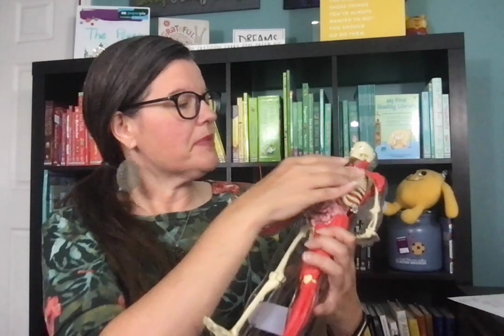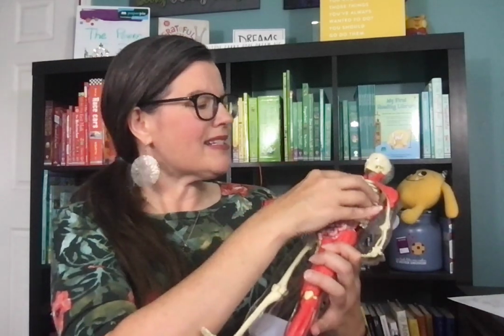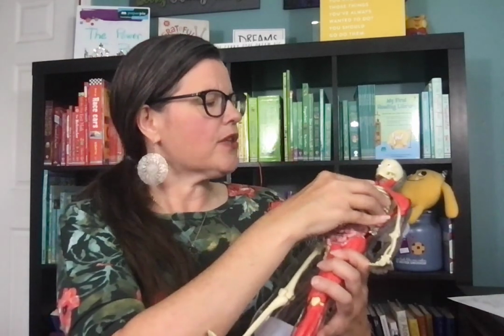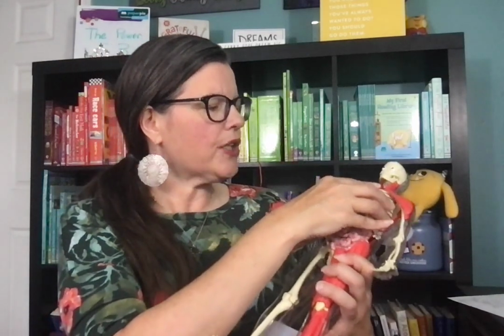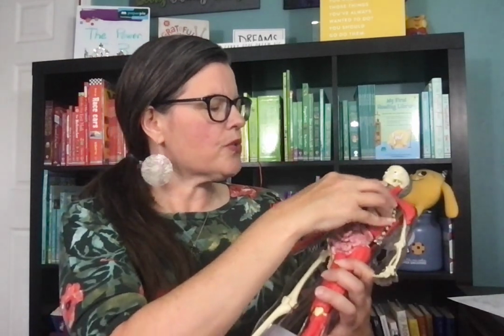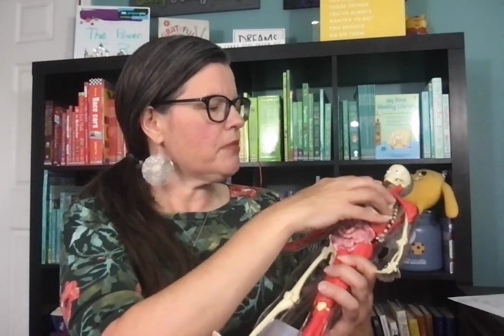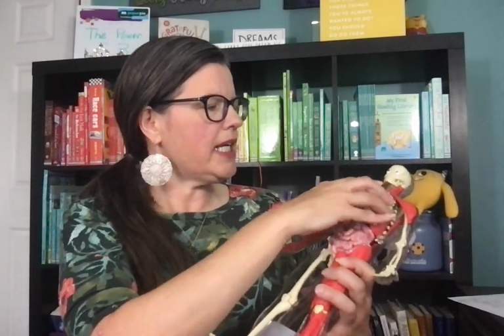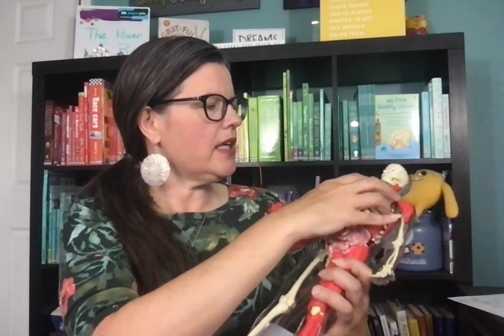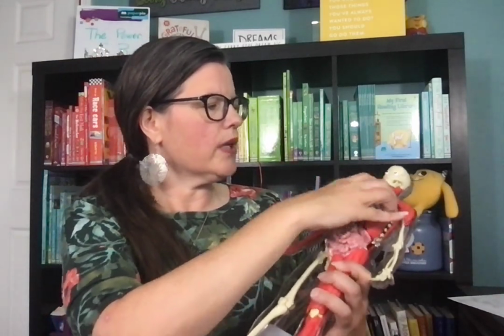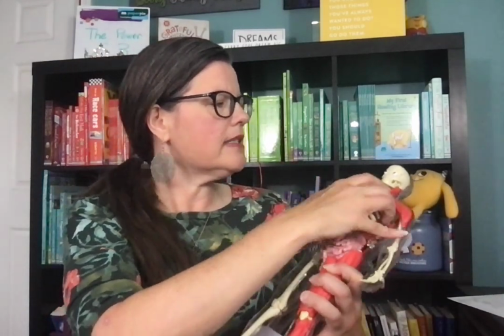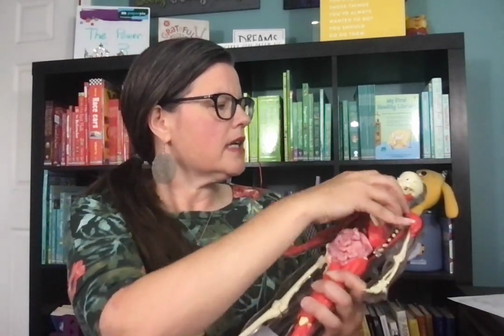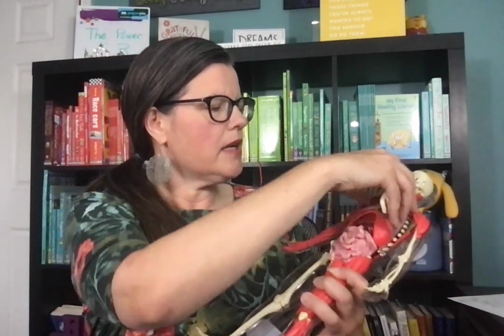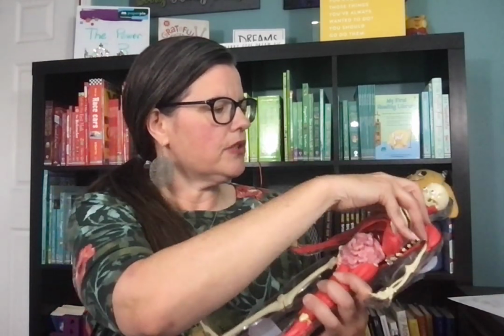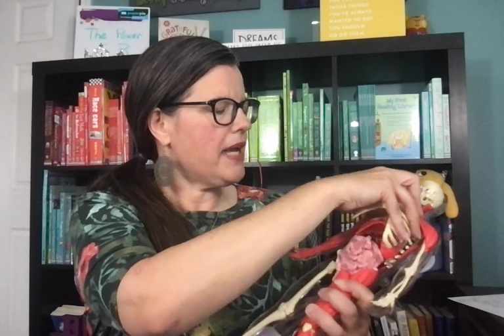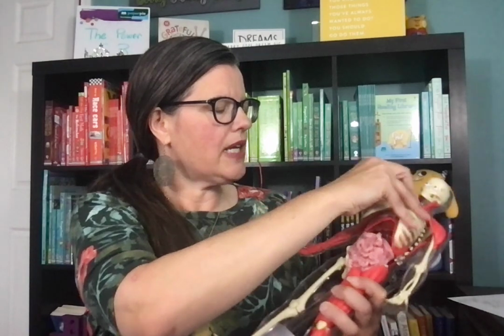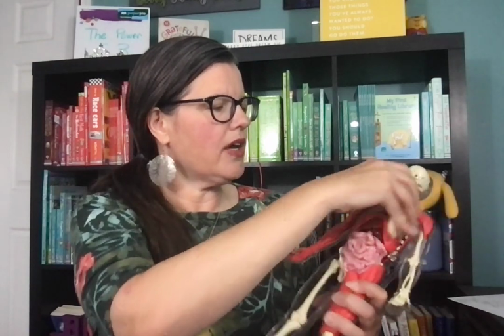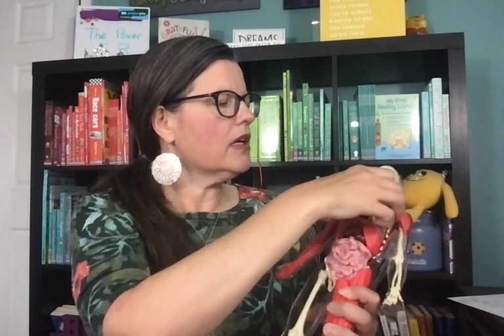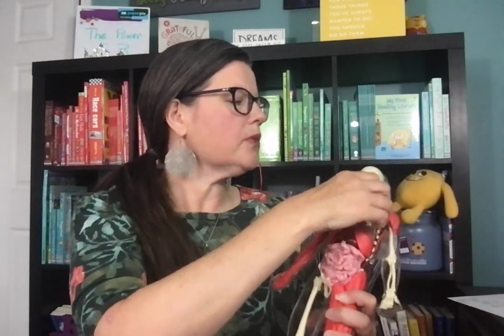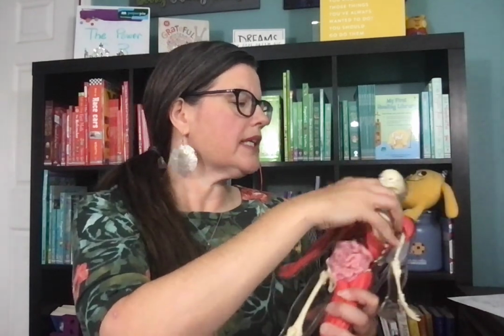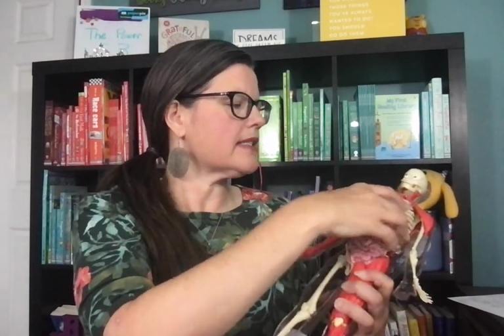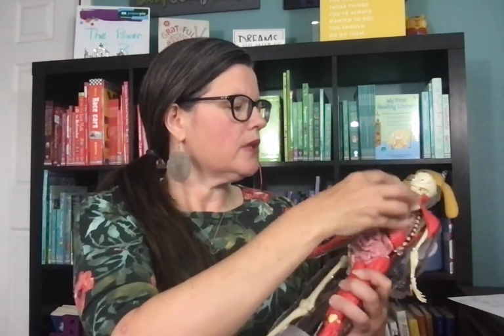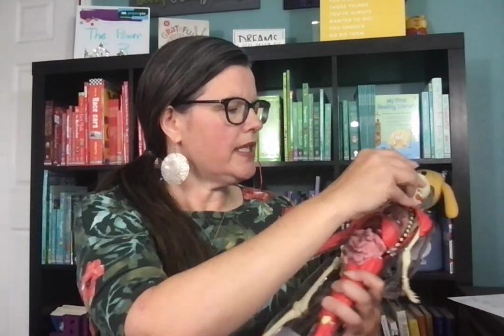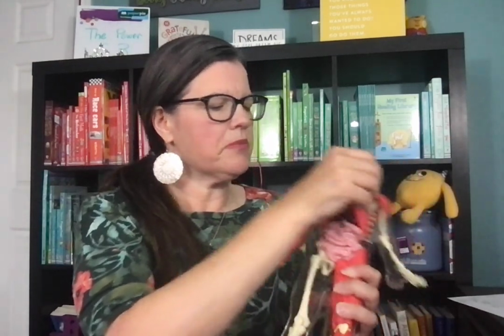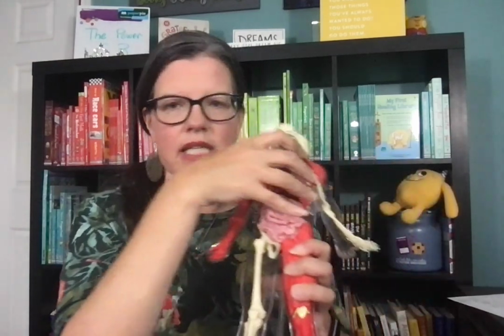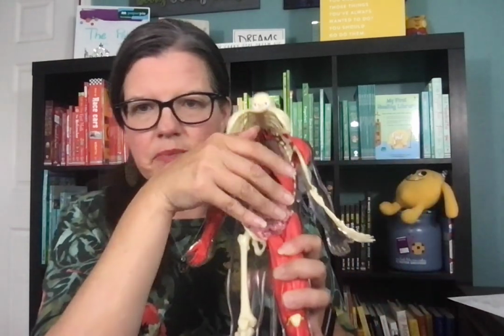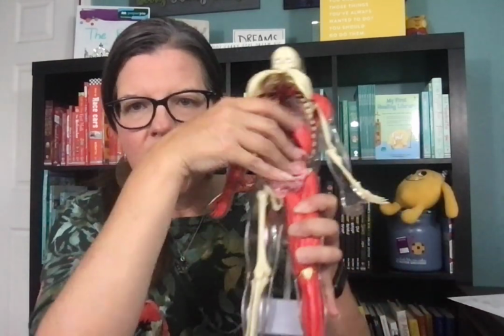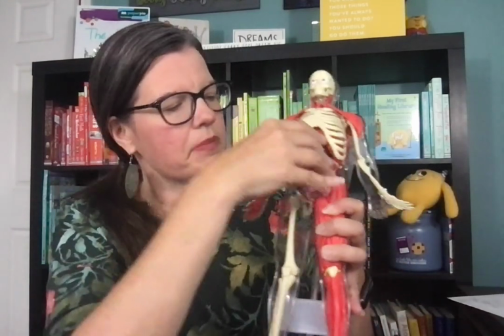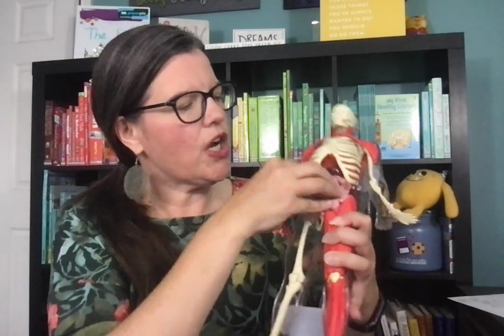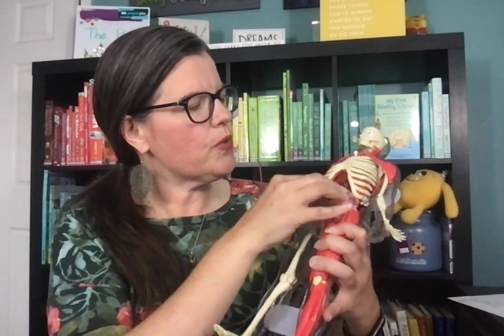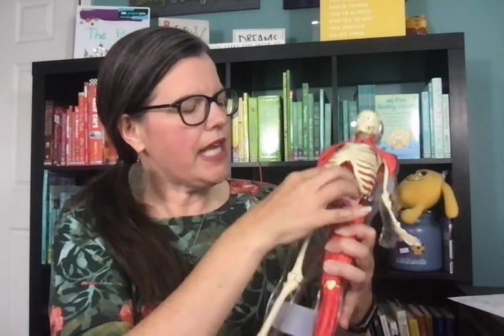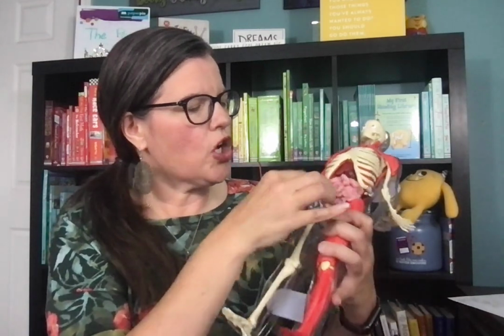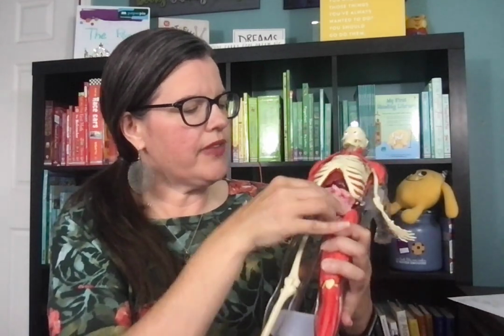Just like the regular squishy human body, the organs do come out and they are — I don't want to break his ribs, I'm just going to lift him — they are squishy. They're all in there.